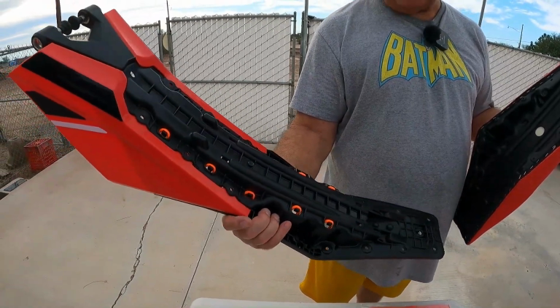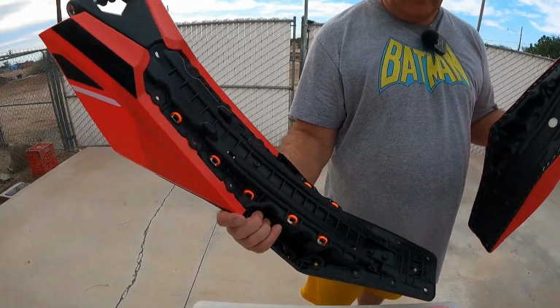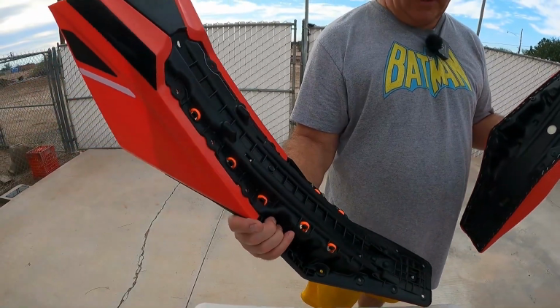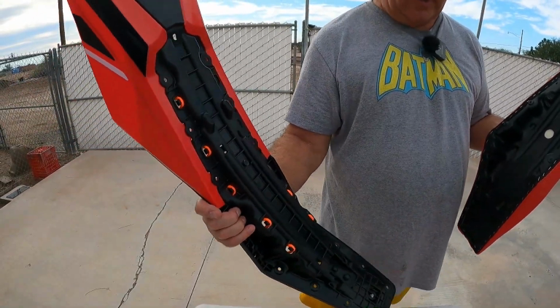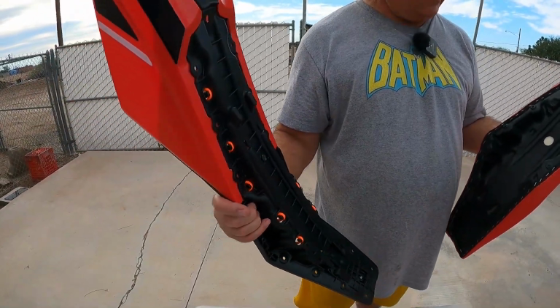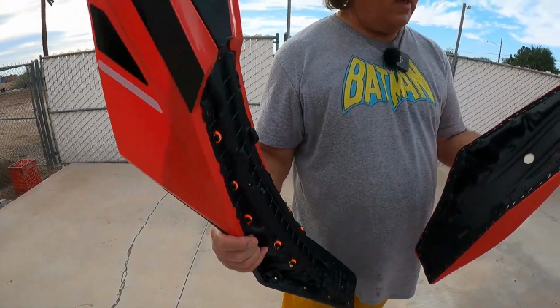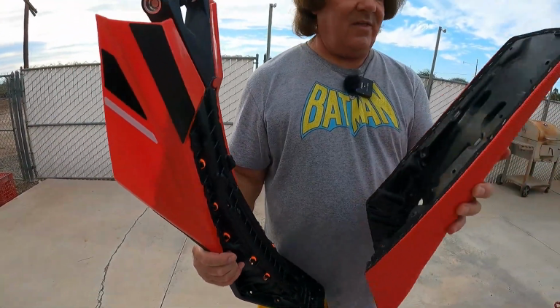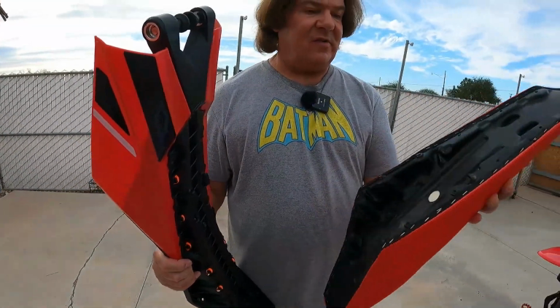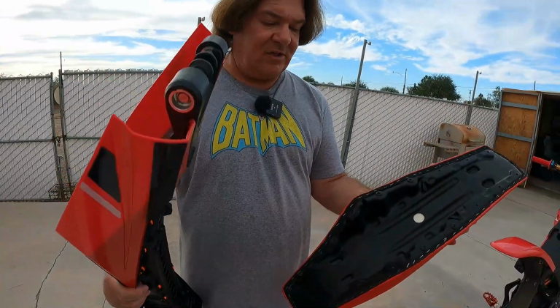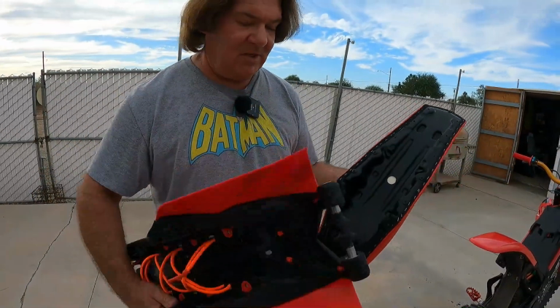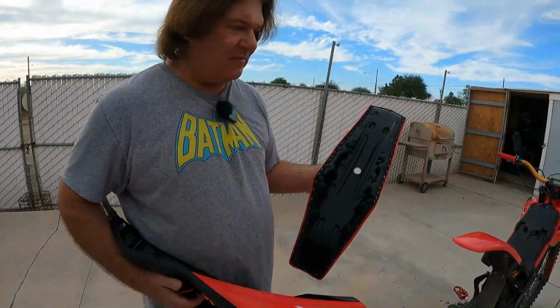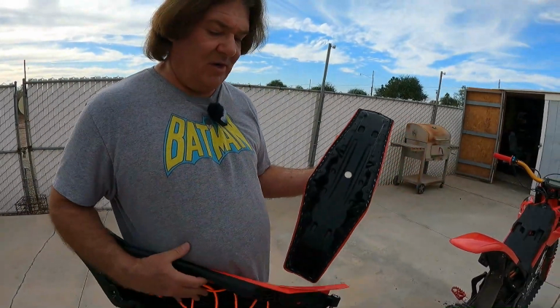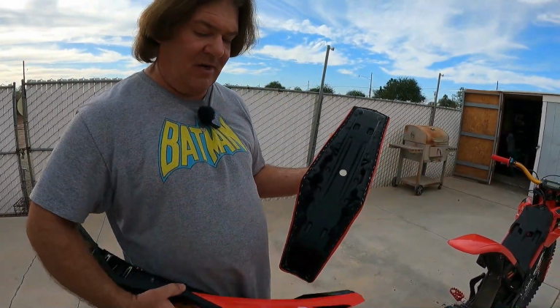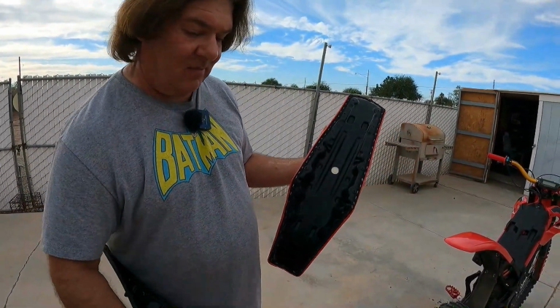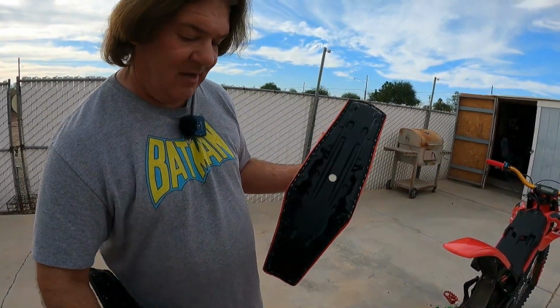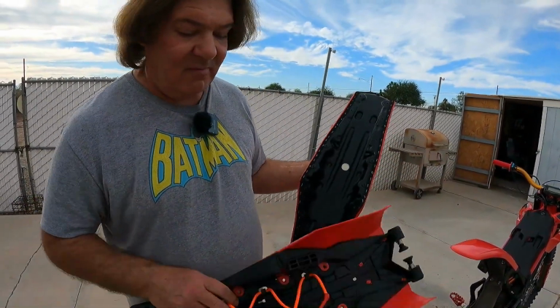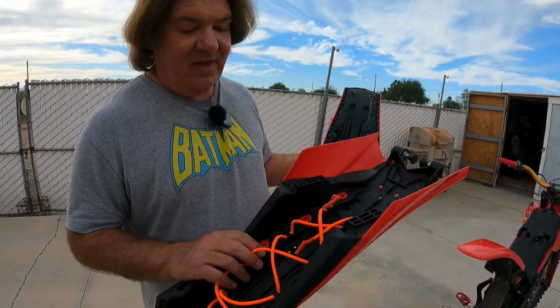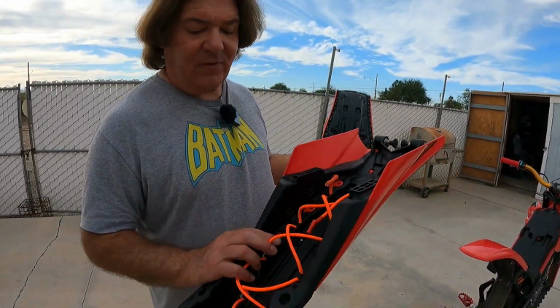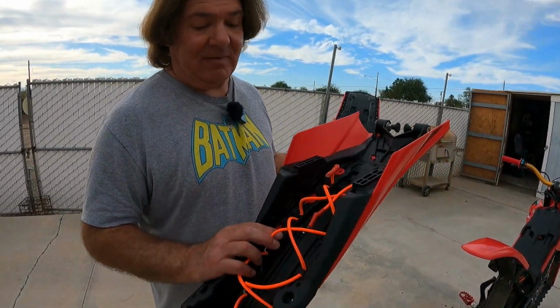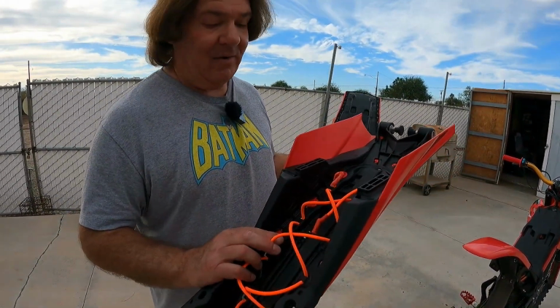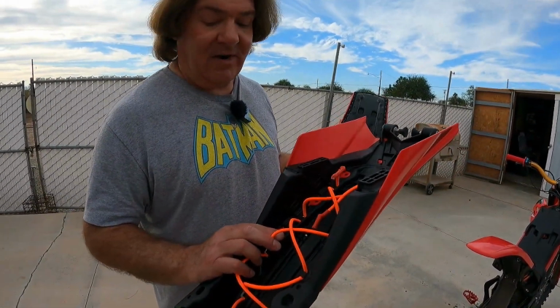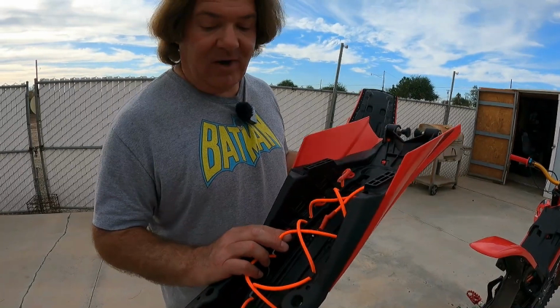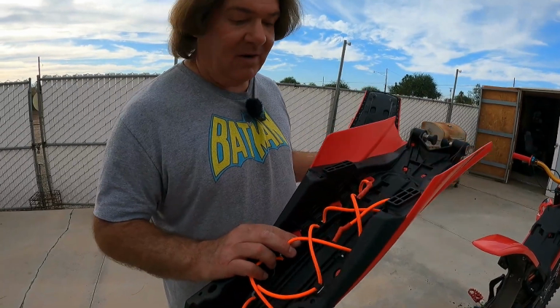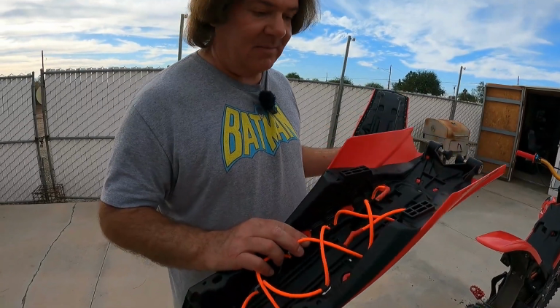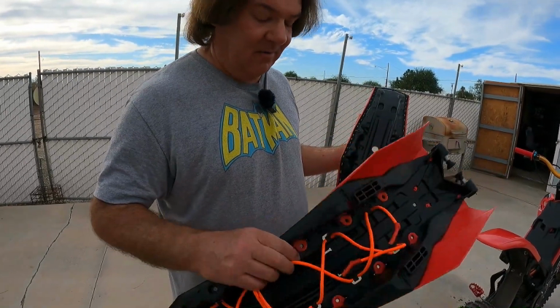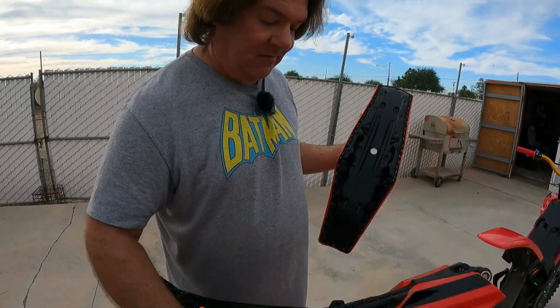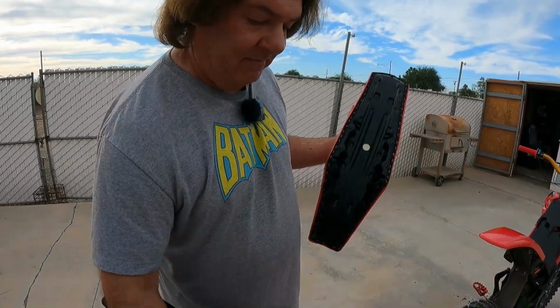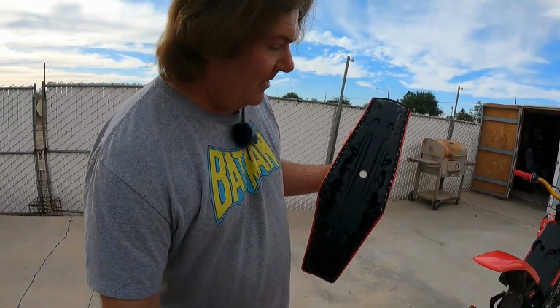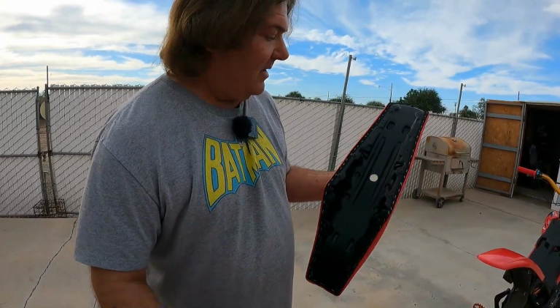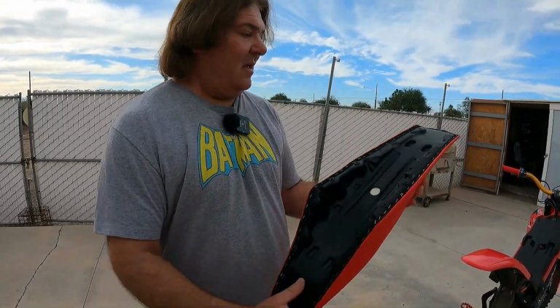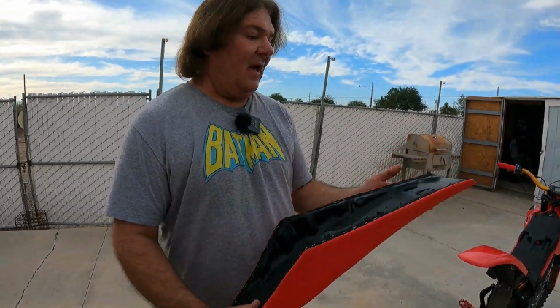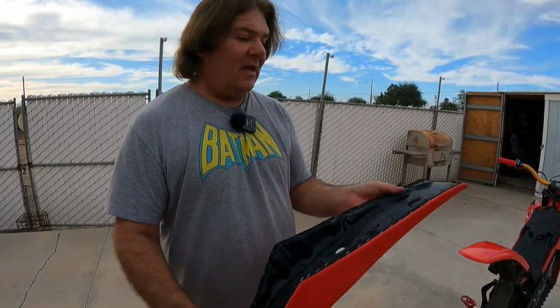Your little shroud stays attached to this, everything is here, and then your seat just comes off. So you don't need to mess with this — that's for carrying a water bottle or something.